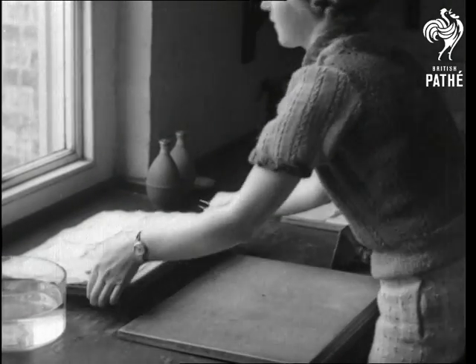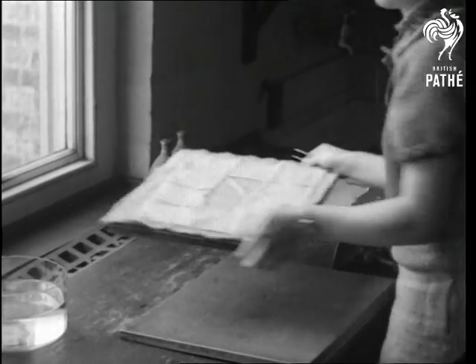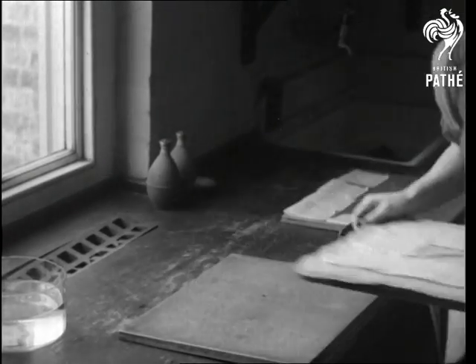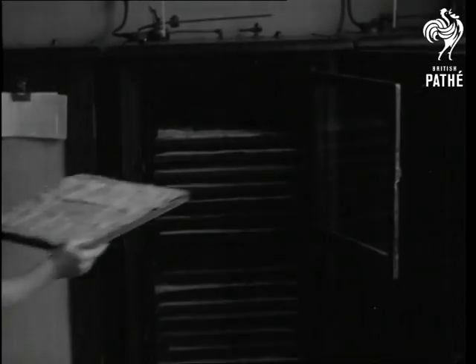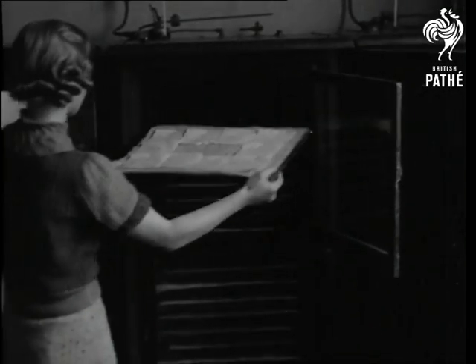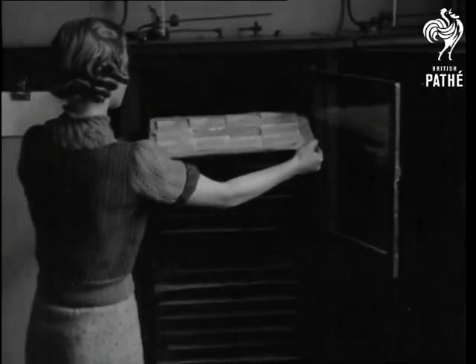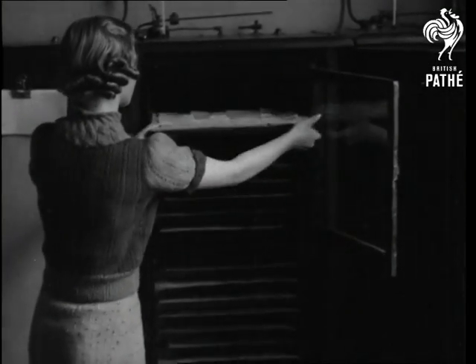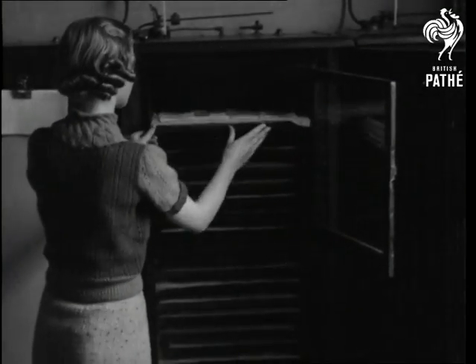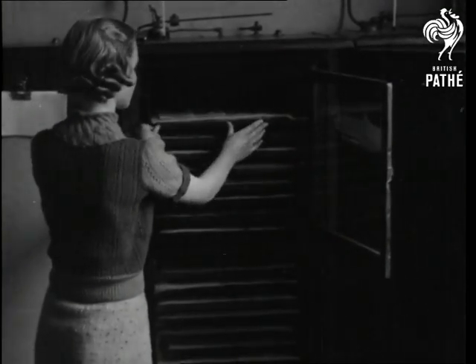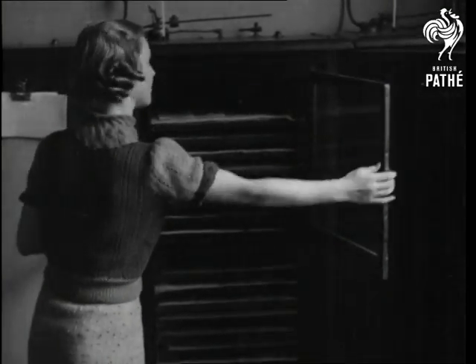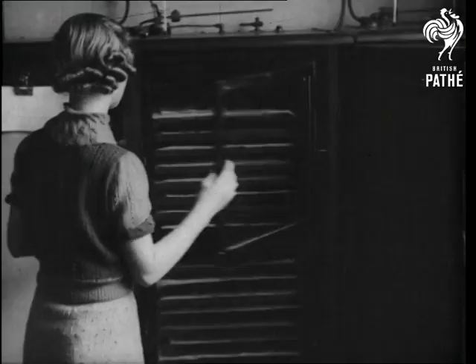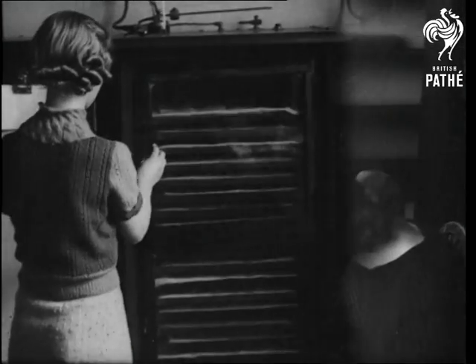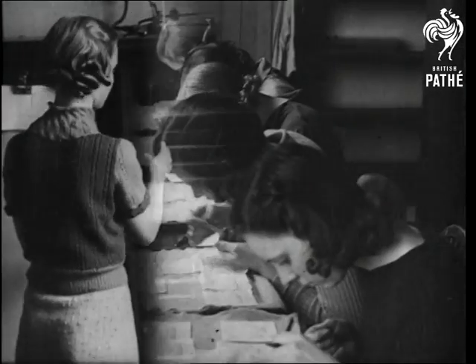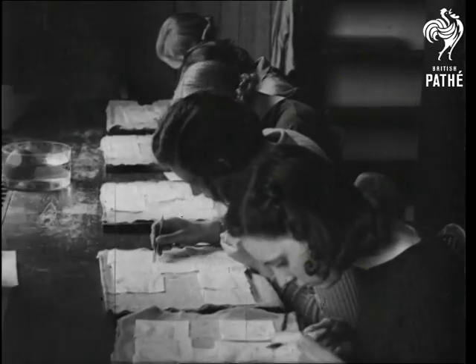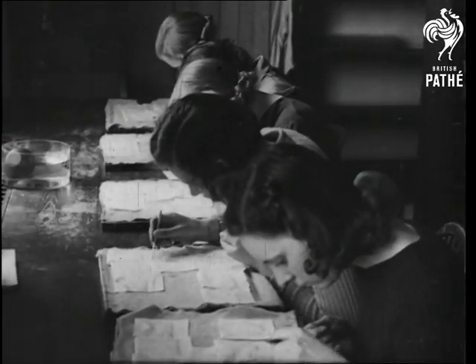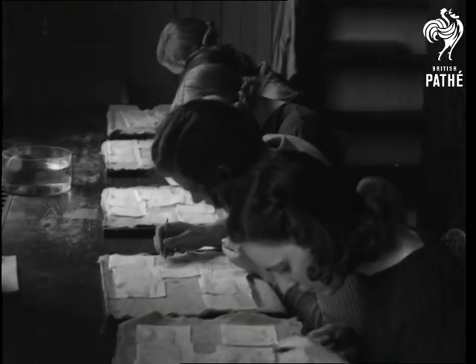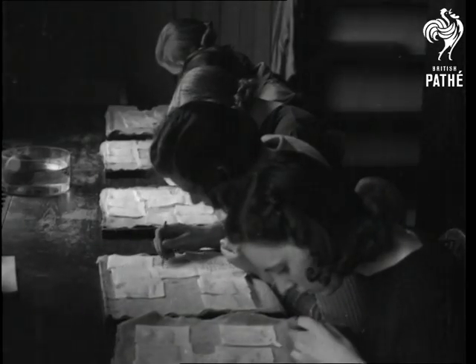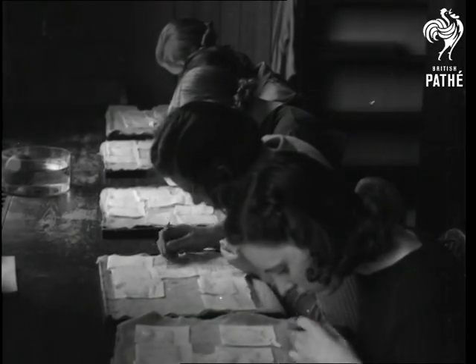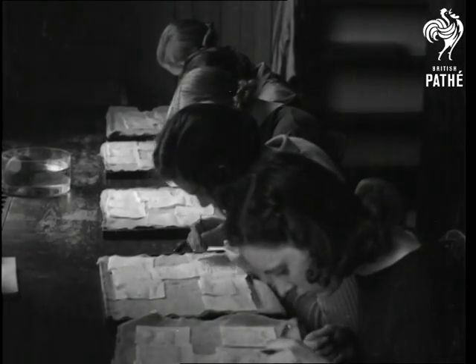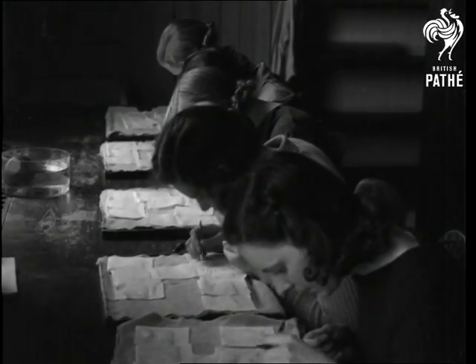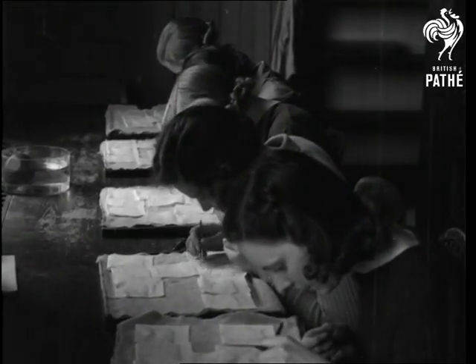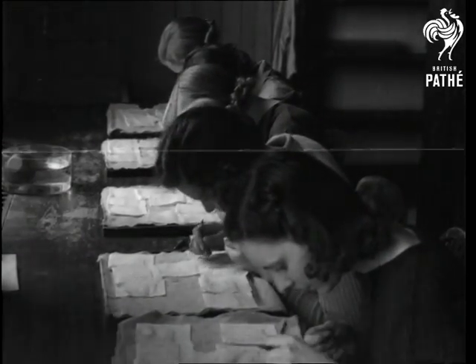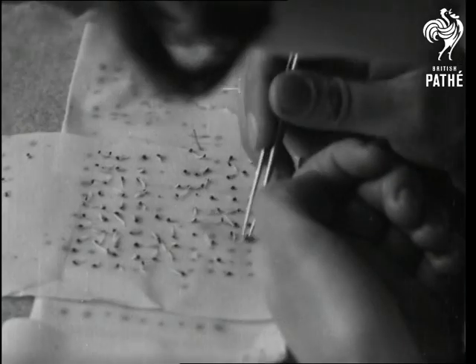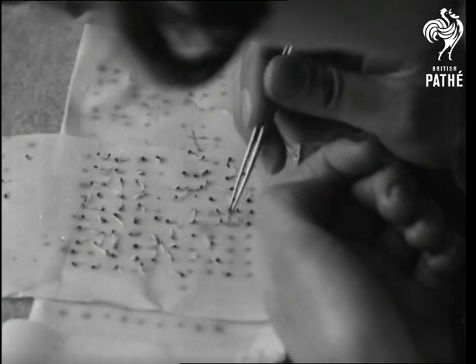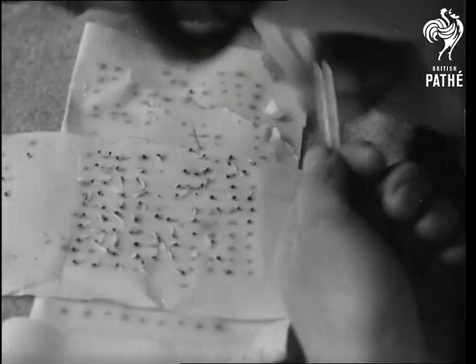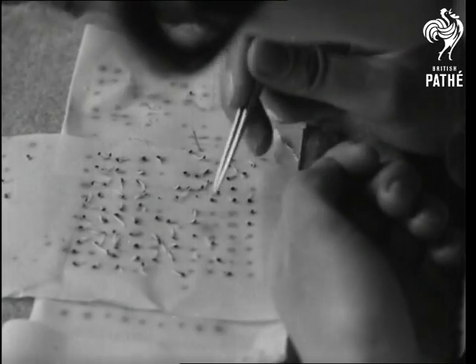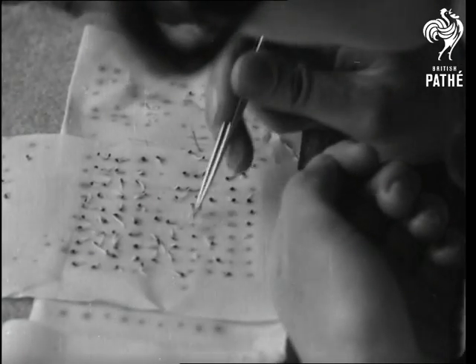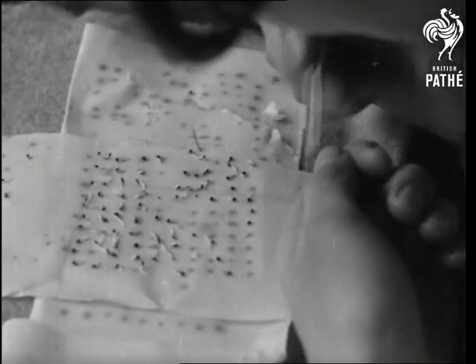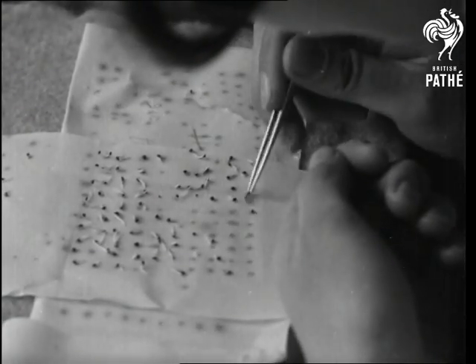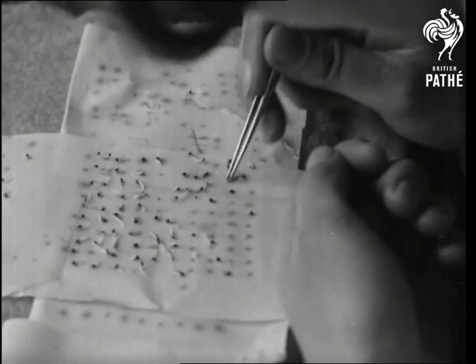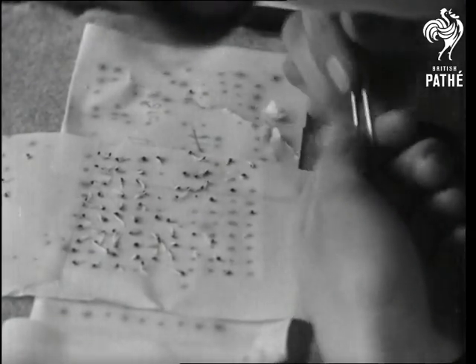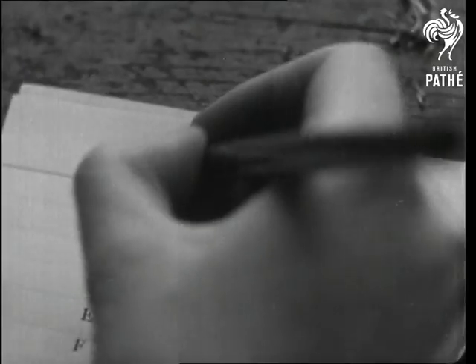The trays are placed in incubators. The seeds that have germinated are removed at intervals over a period of ten days, and the speed of germination and number of fruitful seeds per hundred is recorded.